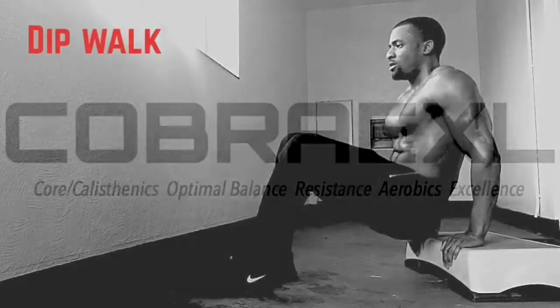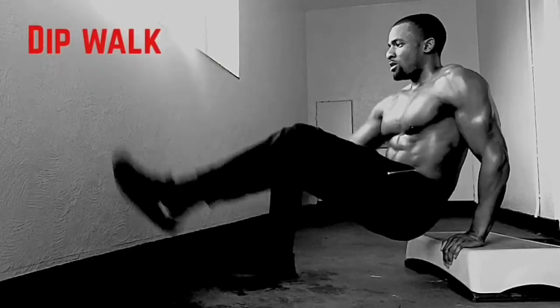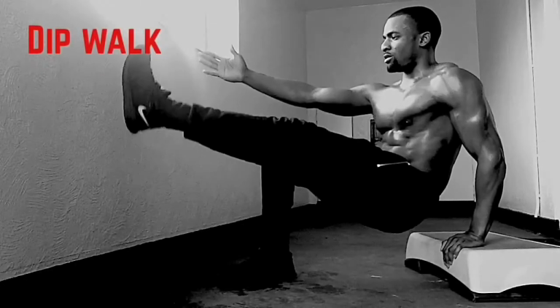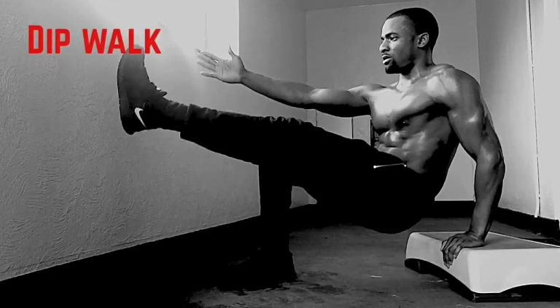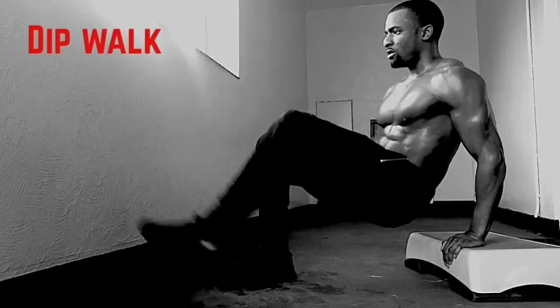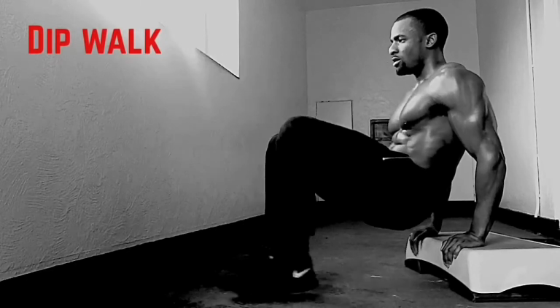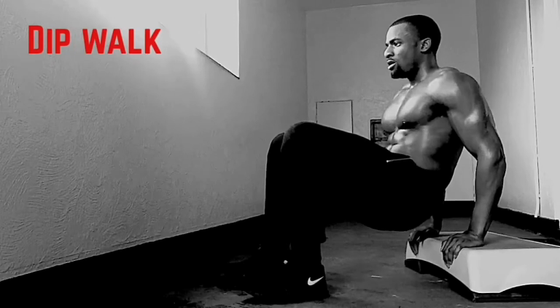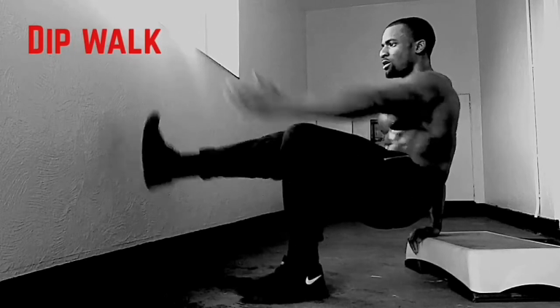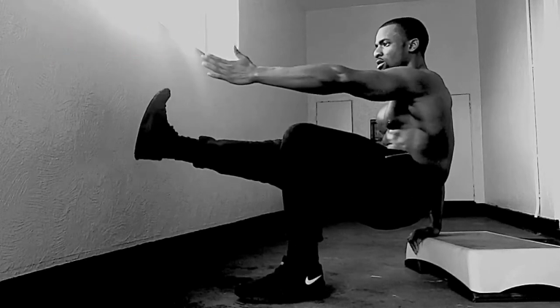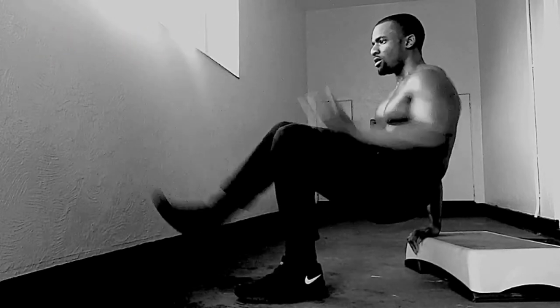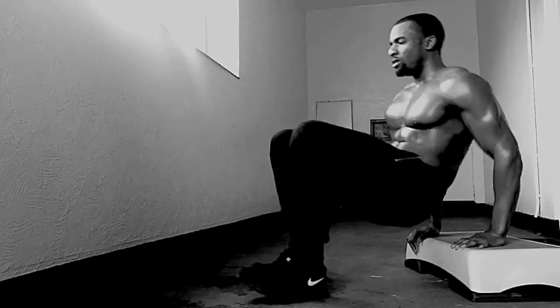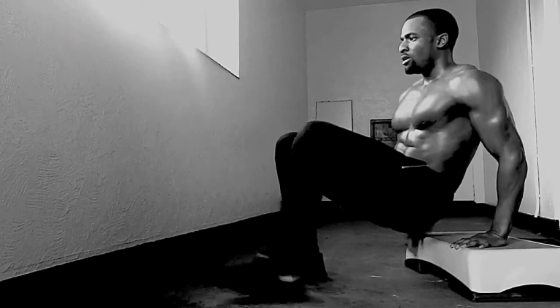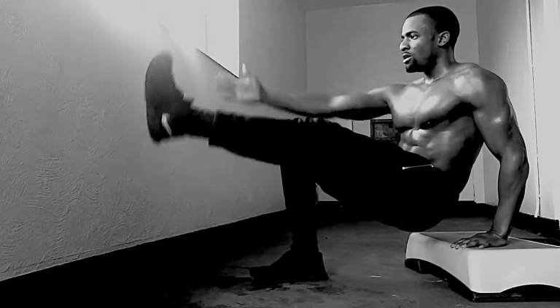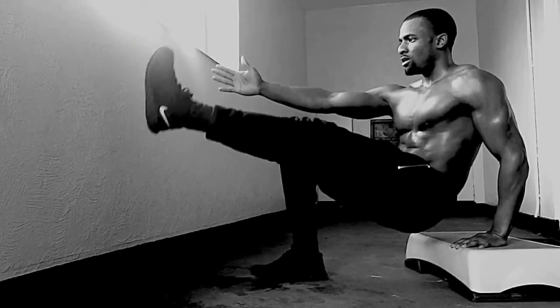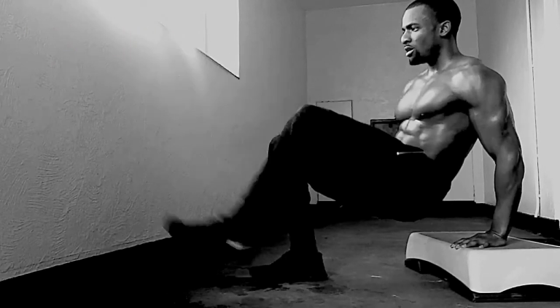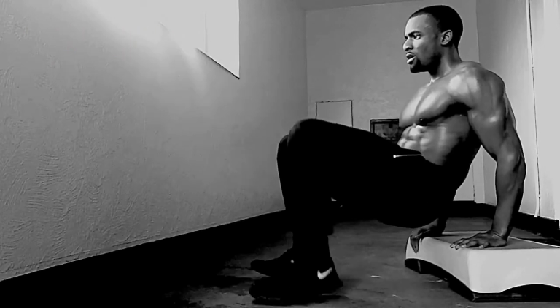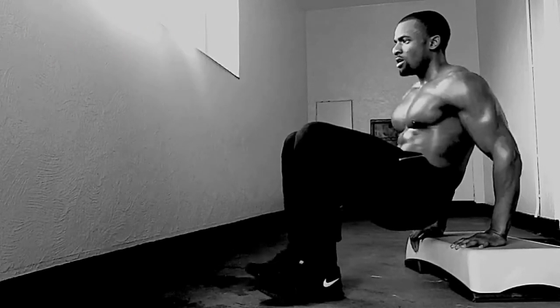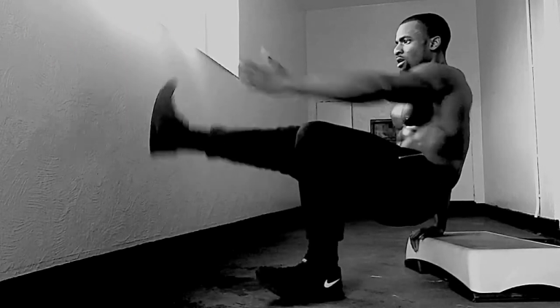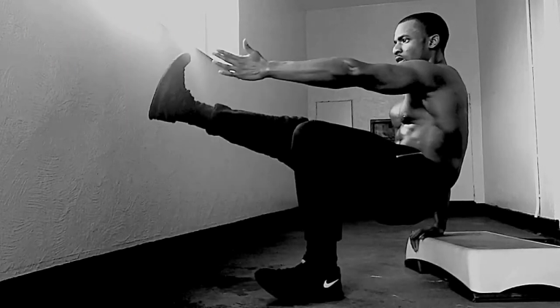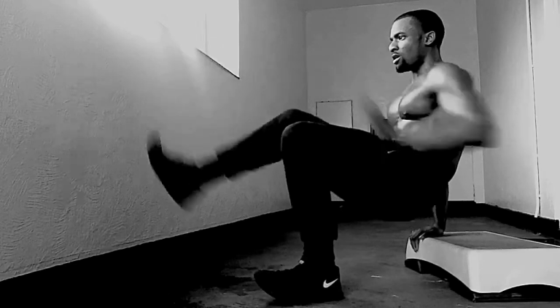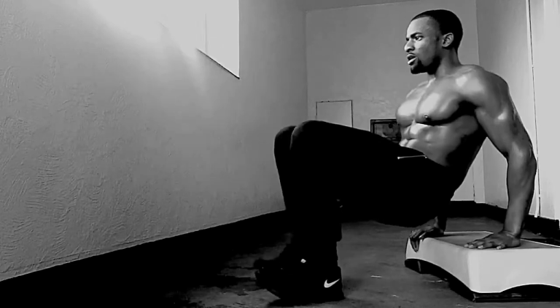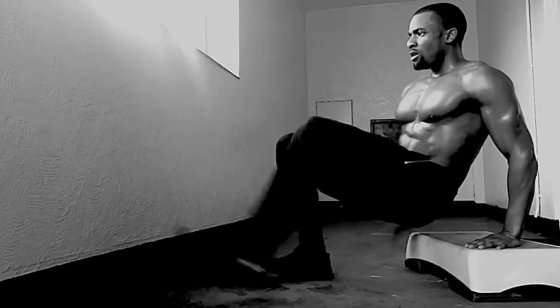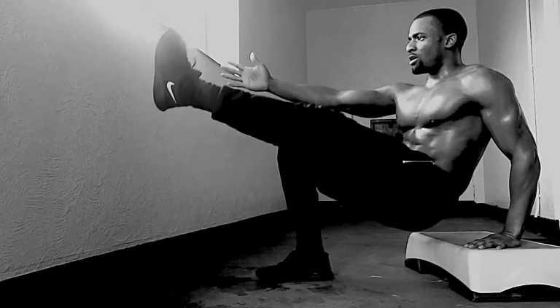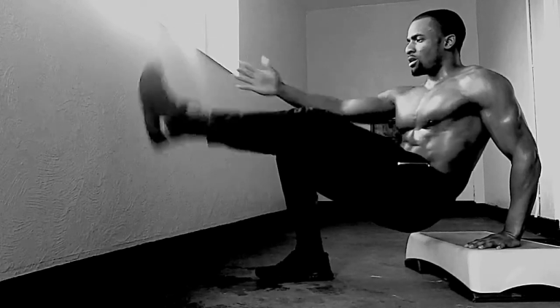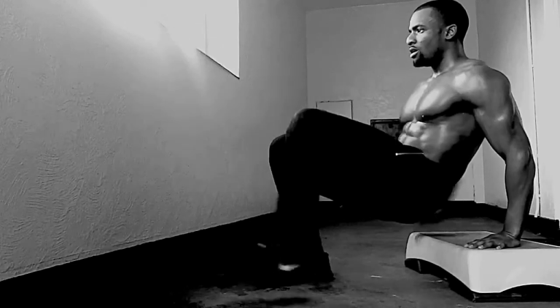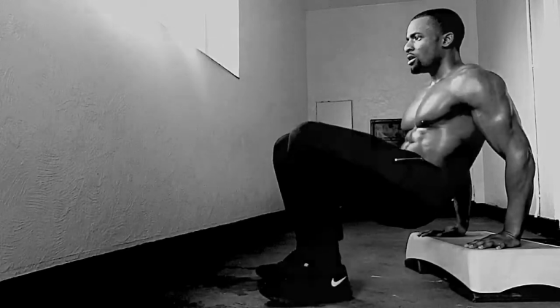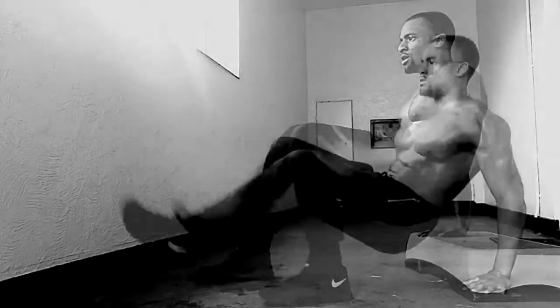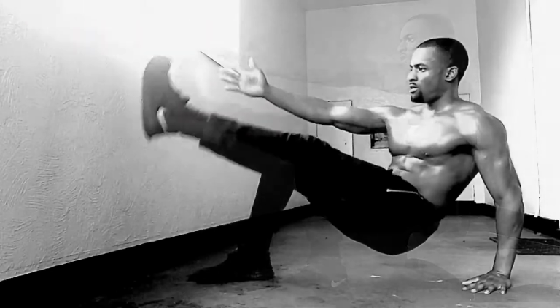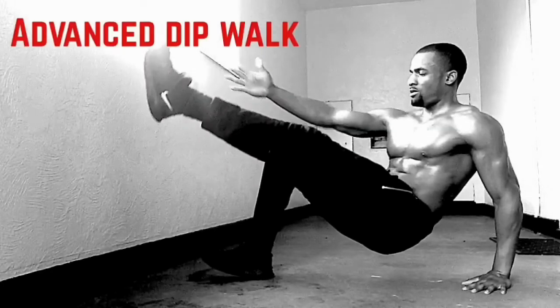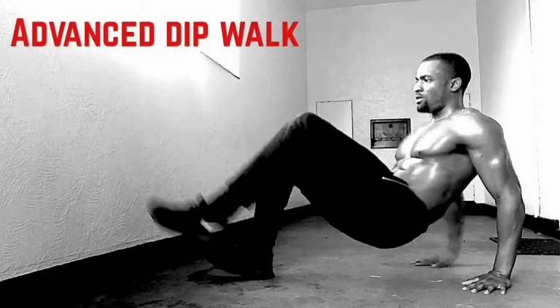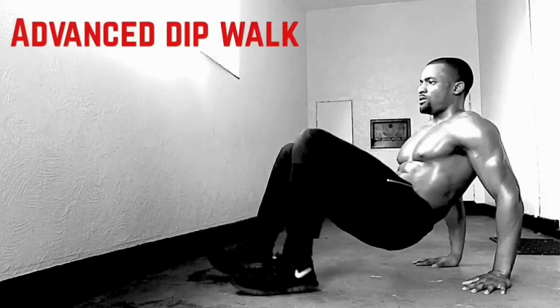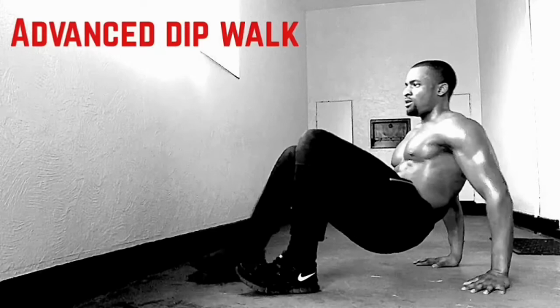This exercise is called the dip walk. Place your palms on the bench with your elbows slightly bent and your heels on the floor with your knees bent. Push up through your palms to a straight arm position and raise one arm and the opposite leg straight up in front.